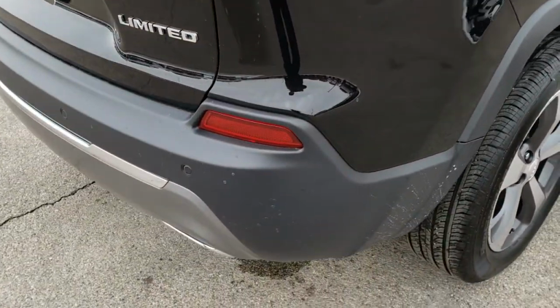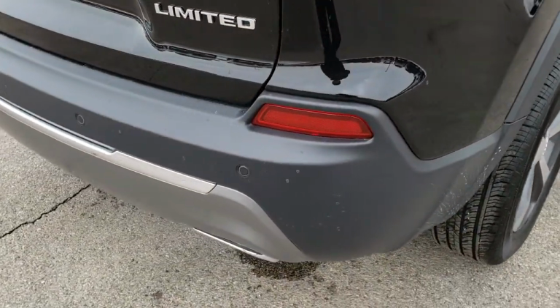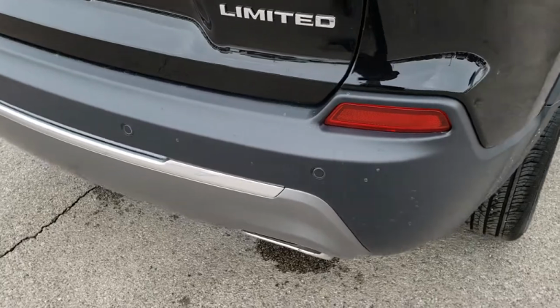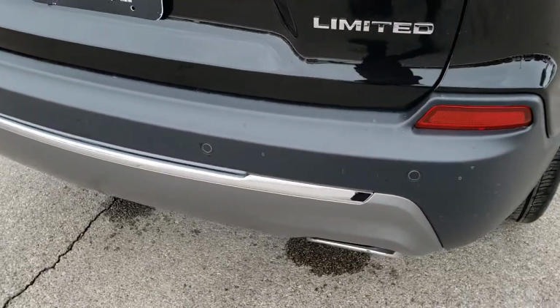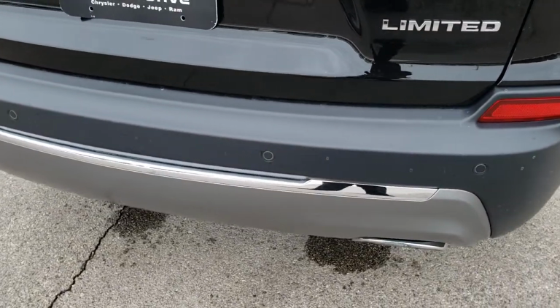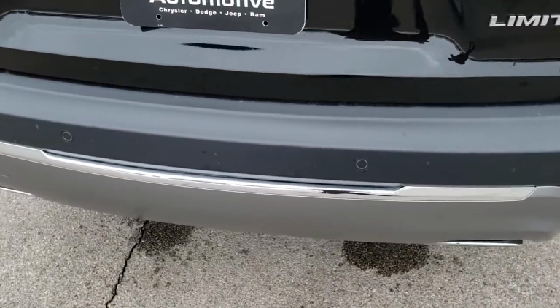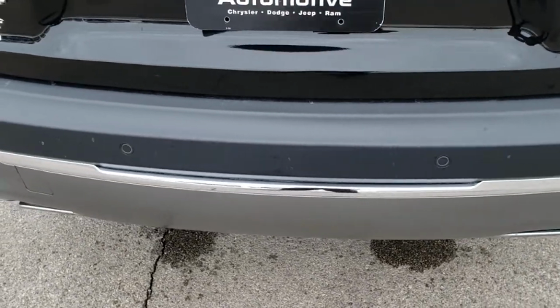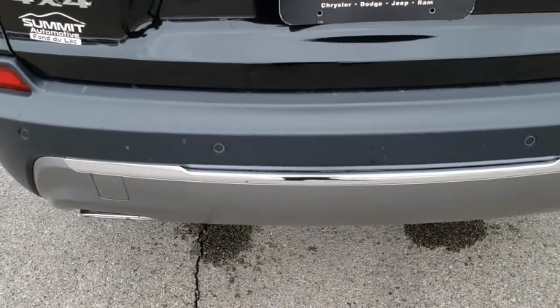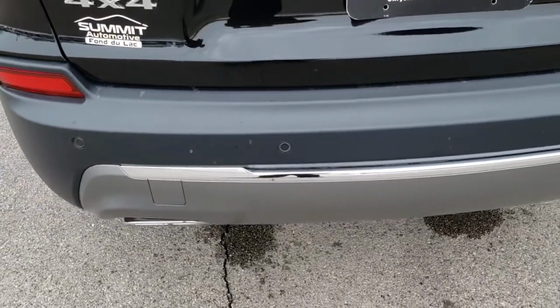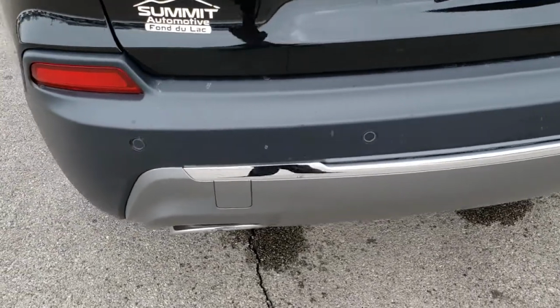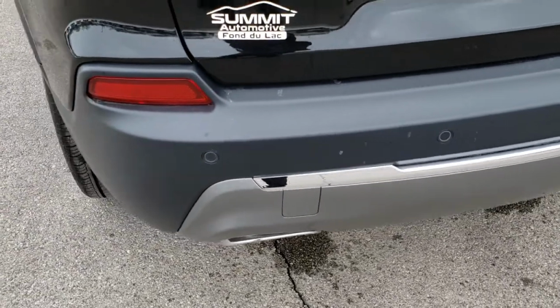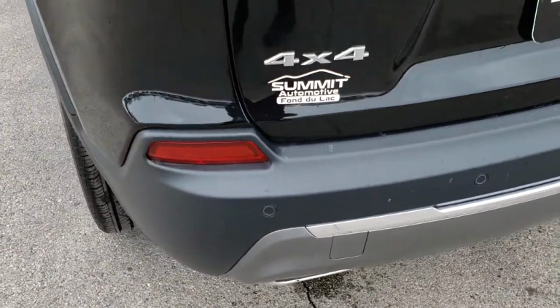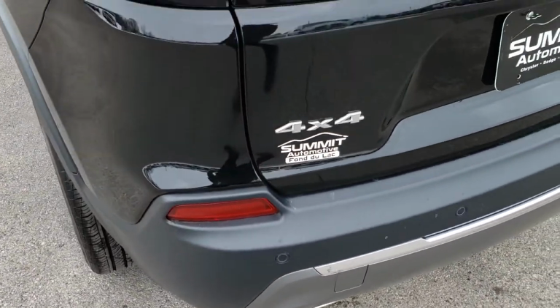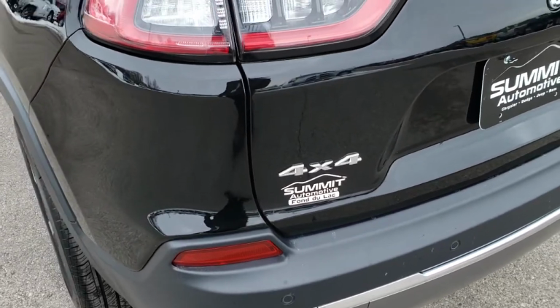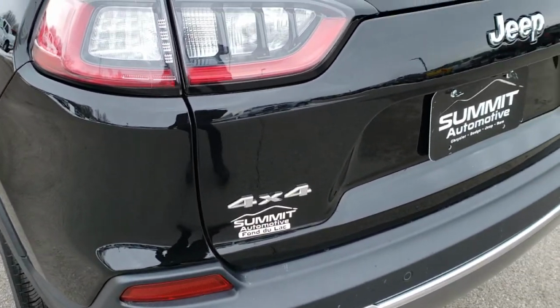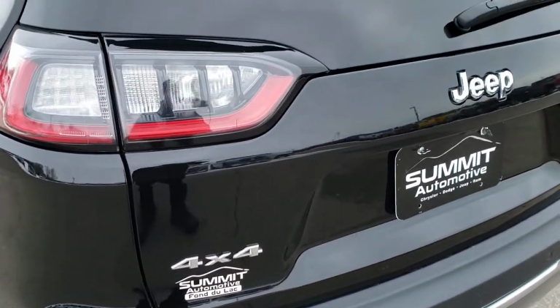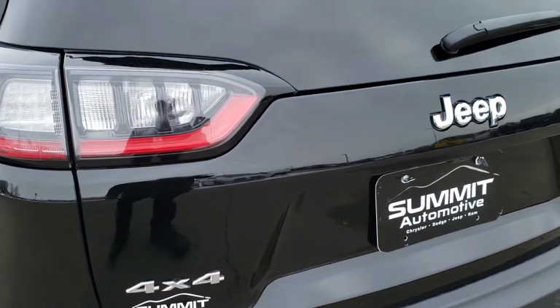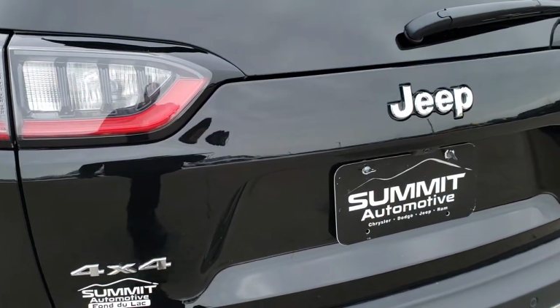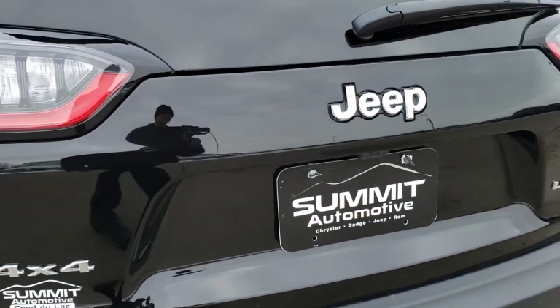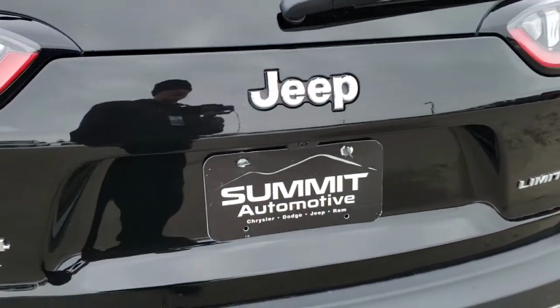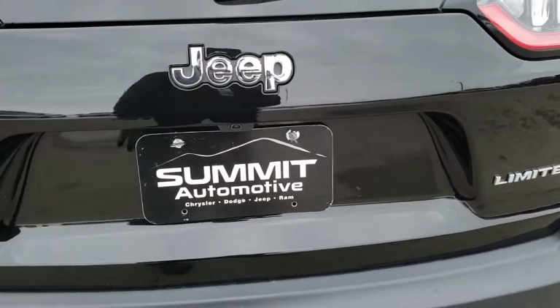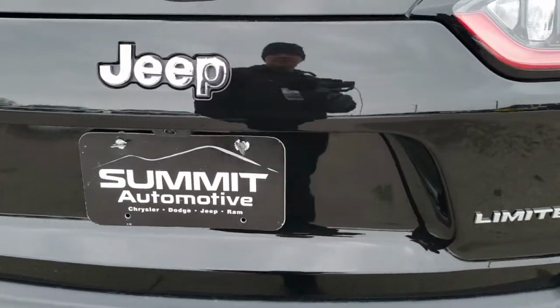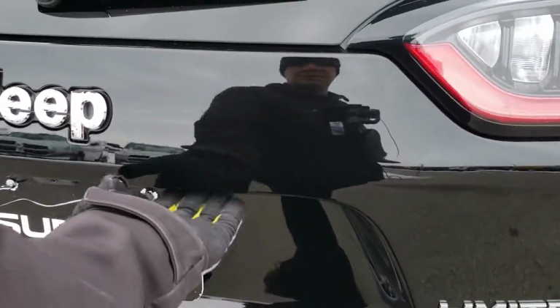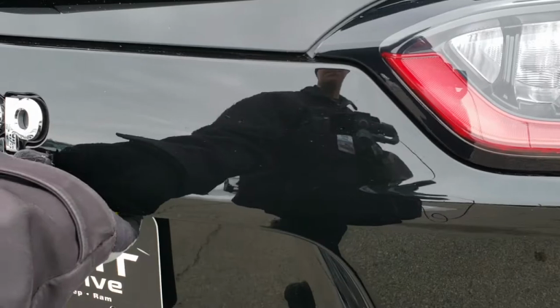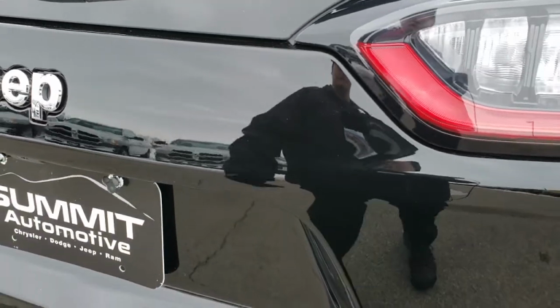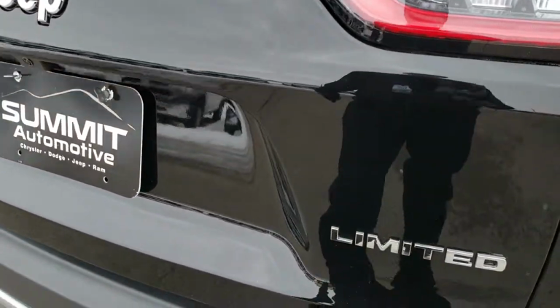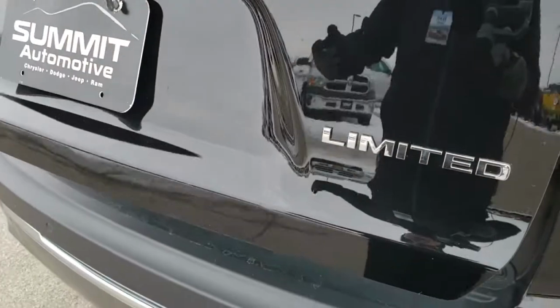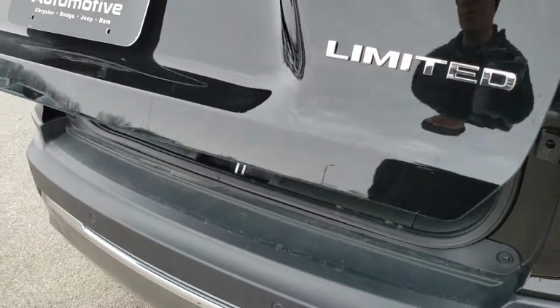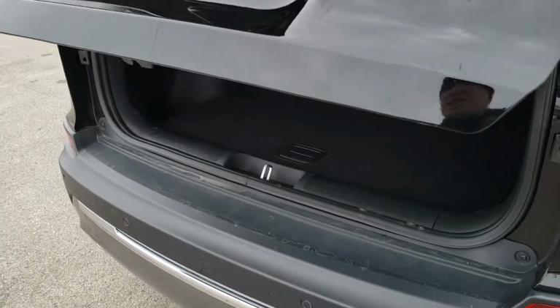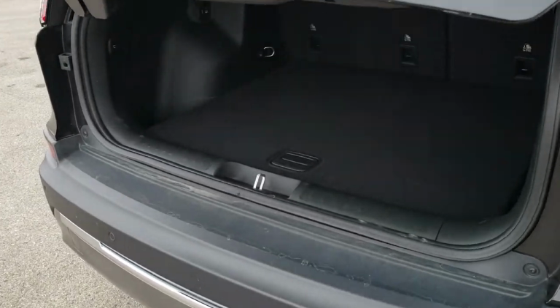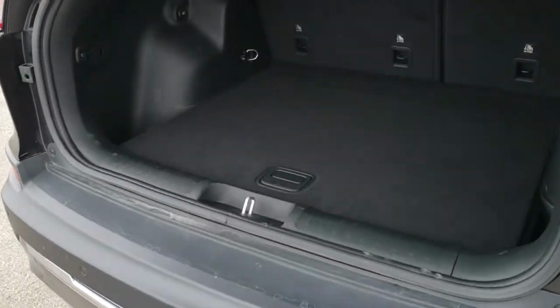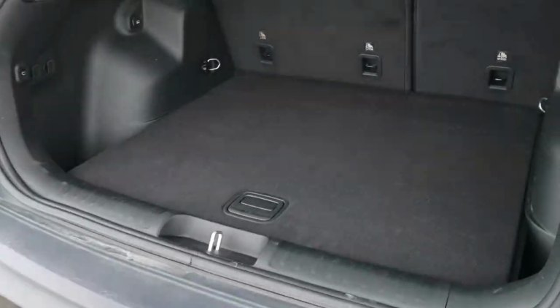As we come around to the back of the vehicle, you'll notice that it does have the dual rear exhaust, backup sensors, and that the rear gate is in excellent condition. This is a power gate, so you just press the button here, or if you've got the key fob, you can press that and that gate will open up for you.